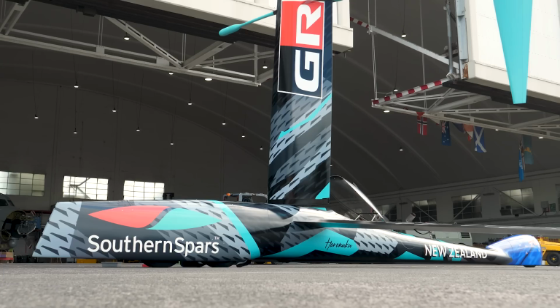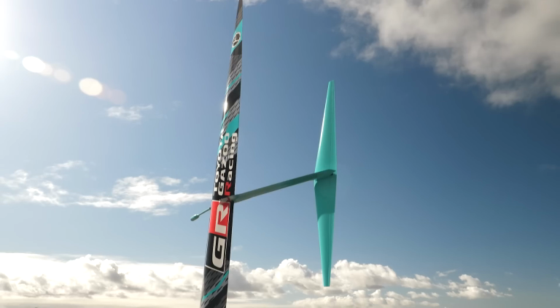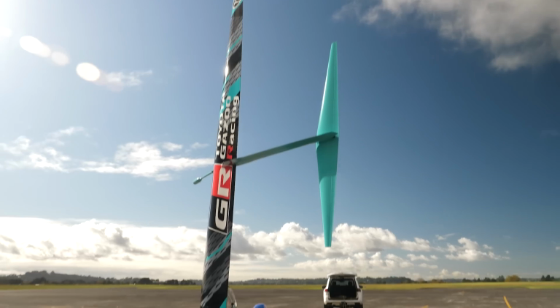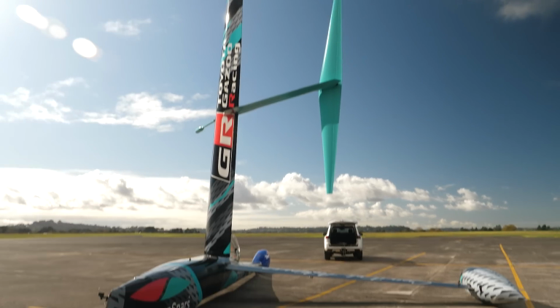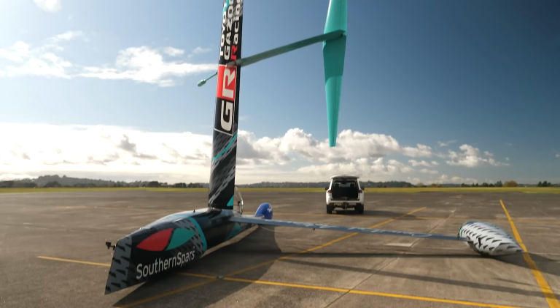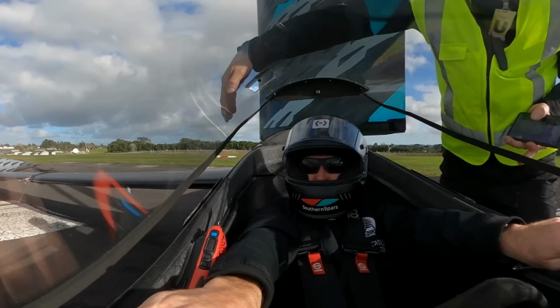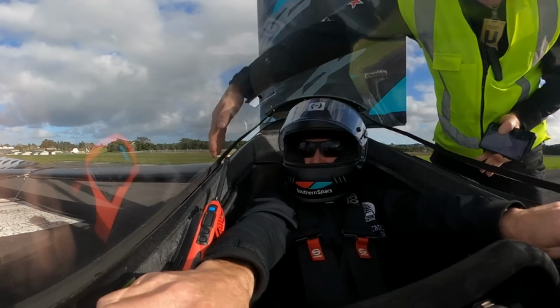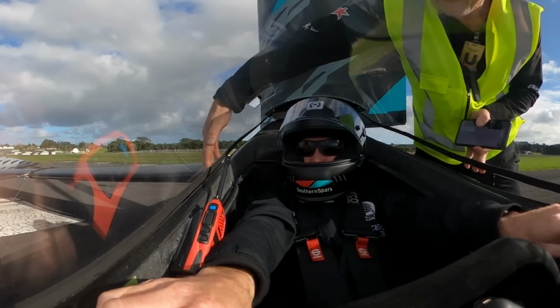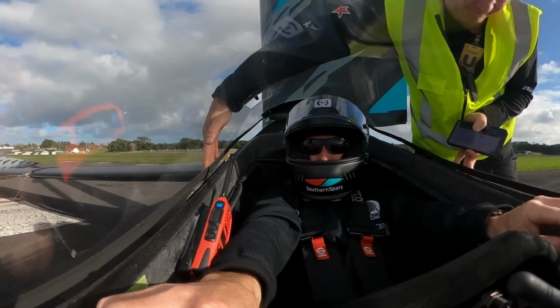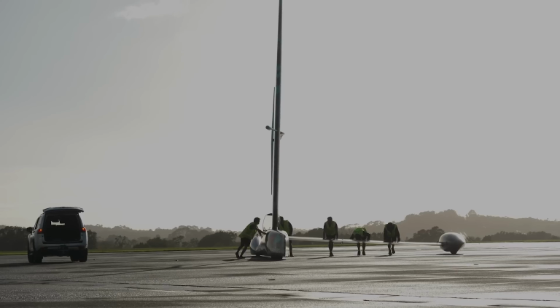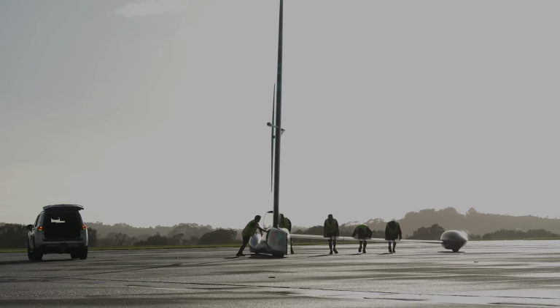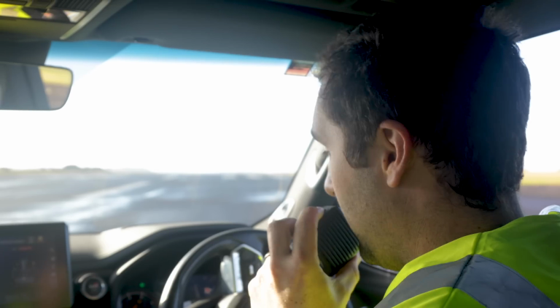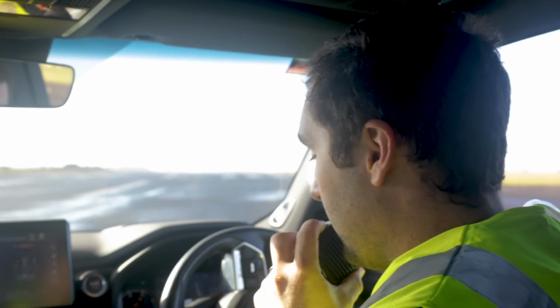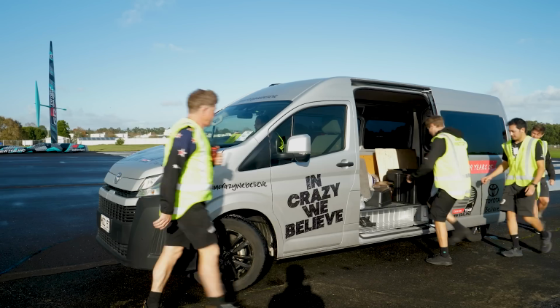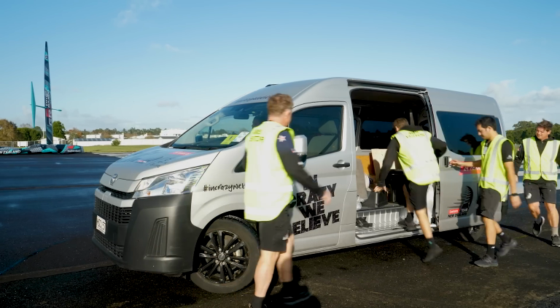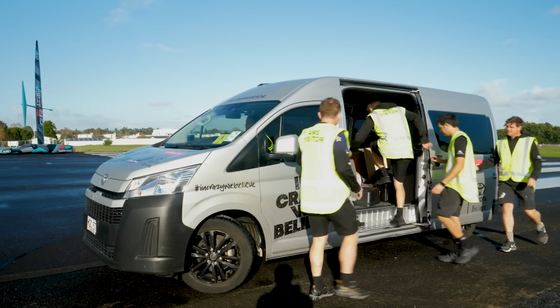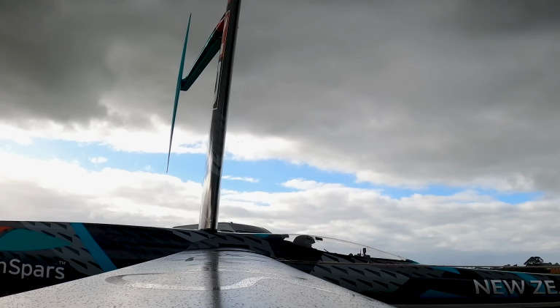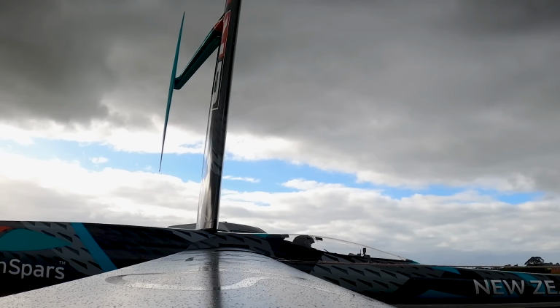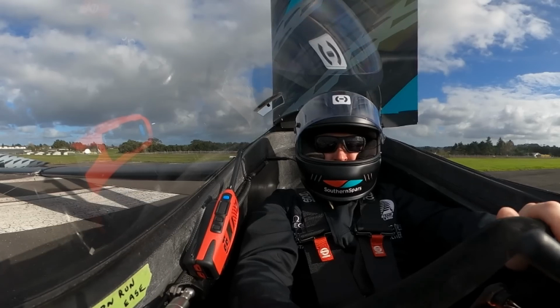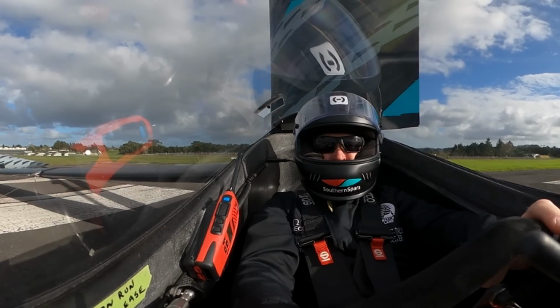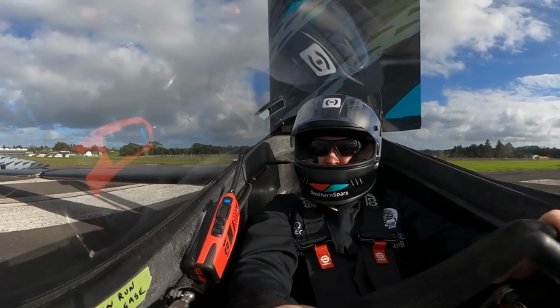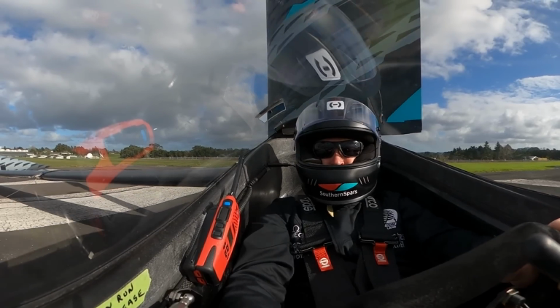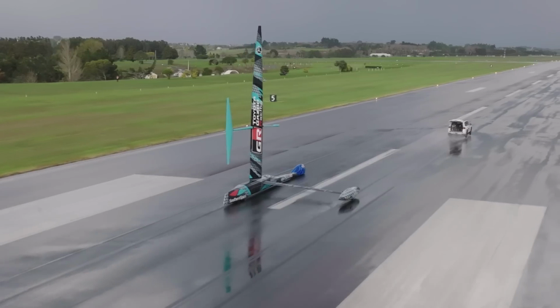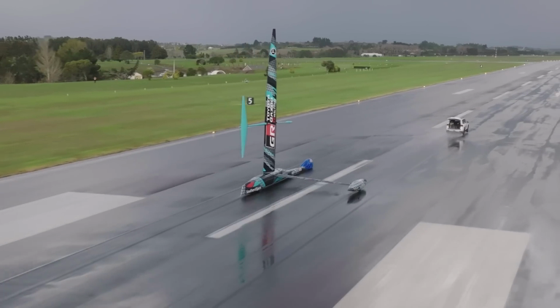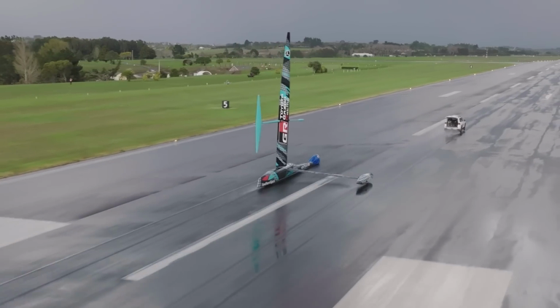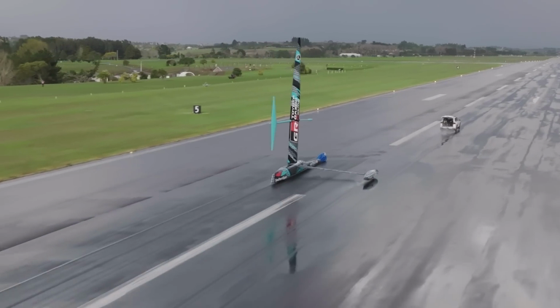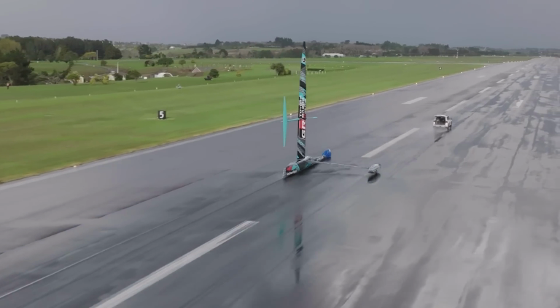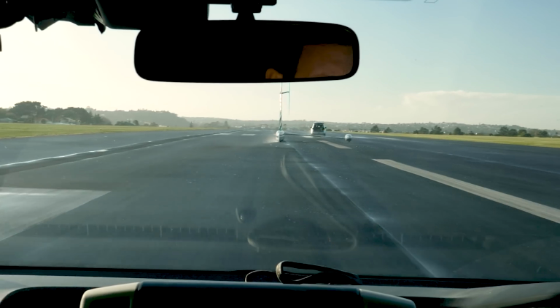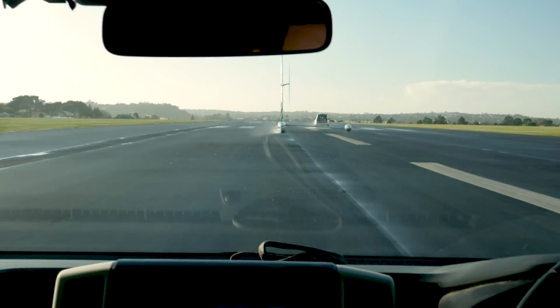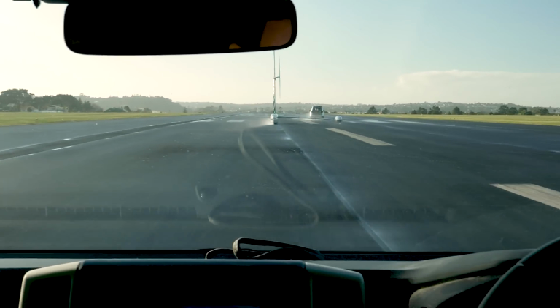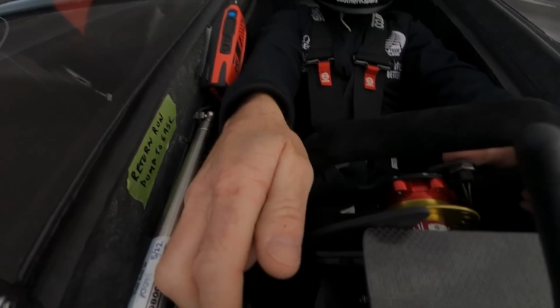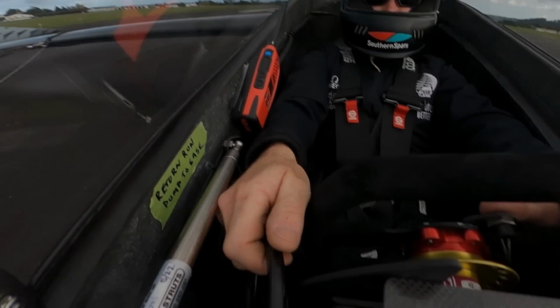I might need the full length of the runway, mate, just if I'm going a bit quicker. I'll see how I go. Copy — that's fine to go full length. Copy. Set it up. No worries.